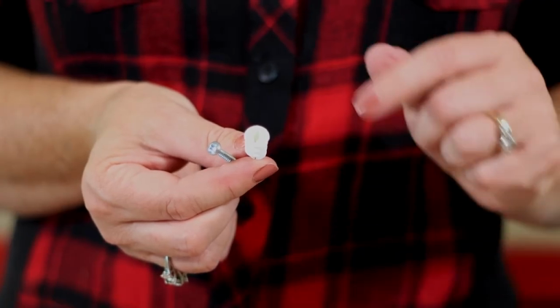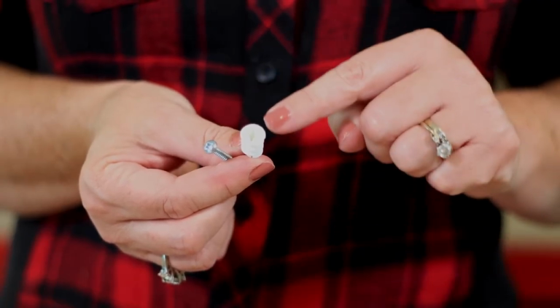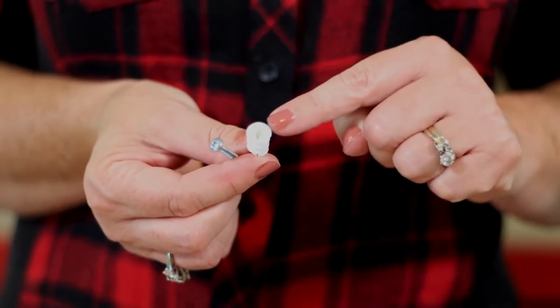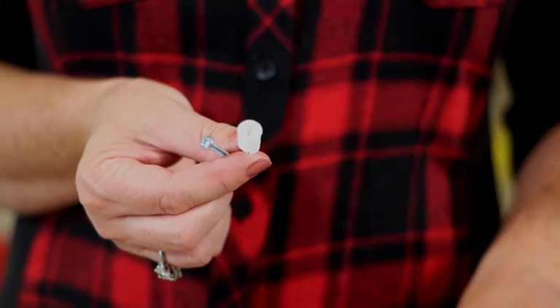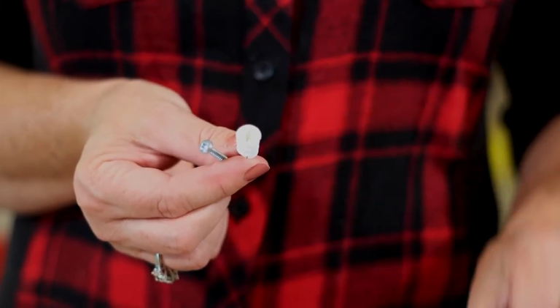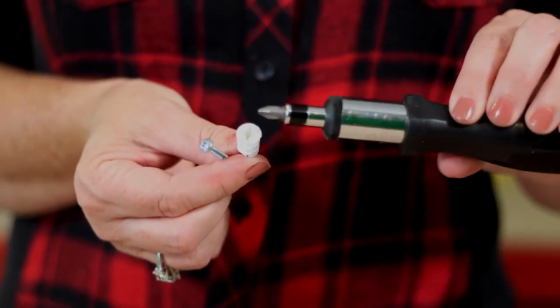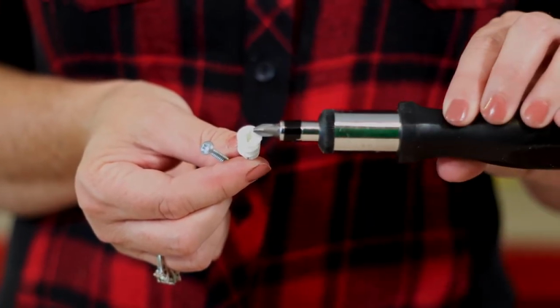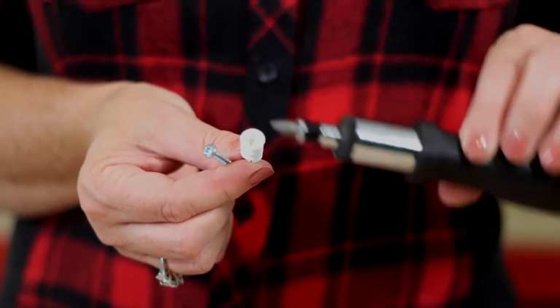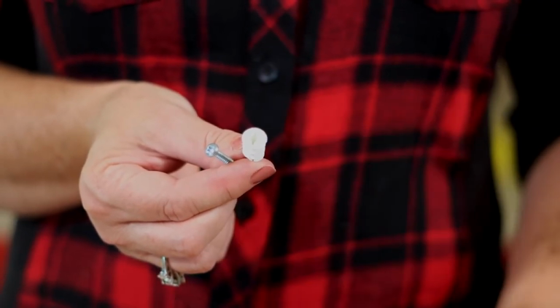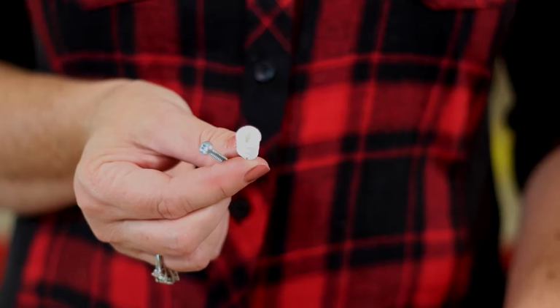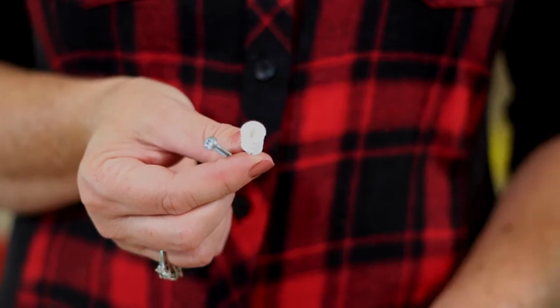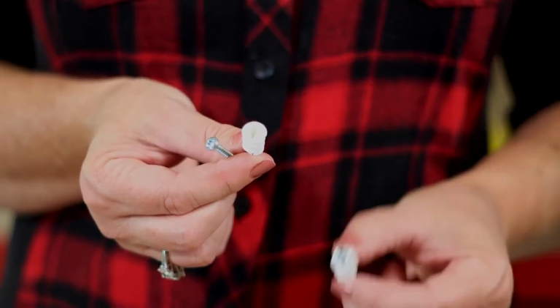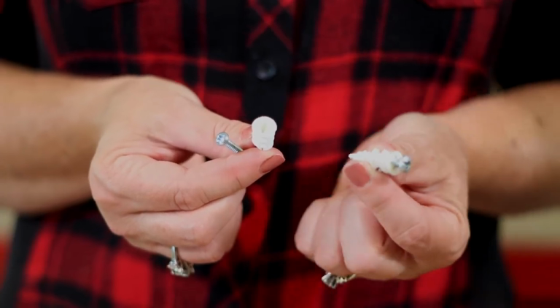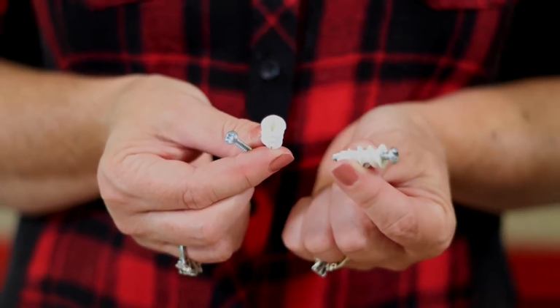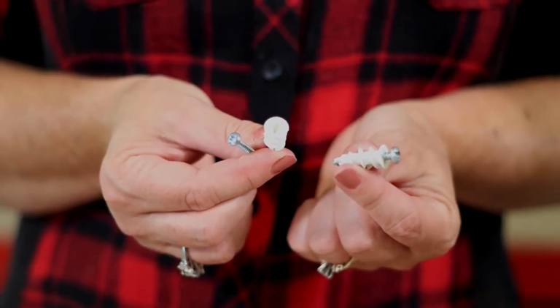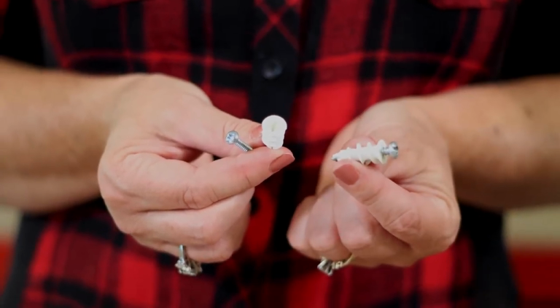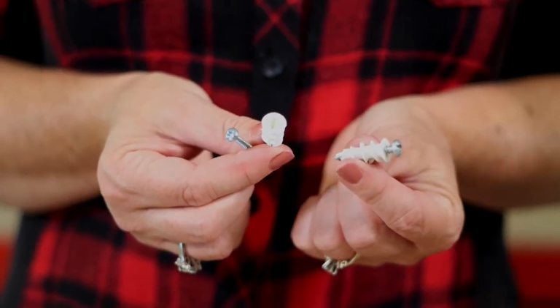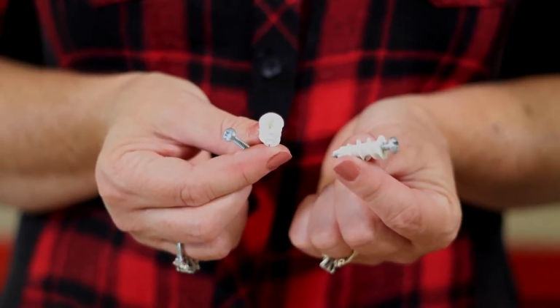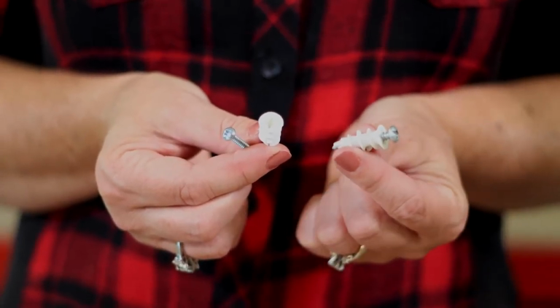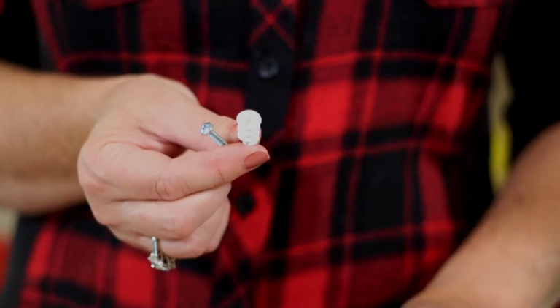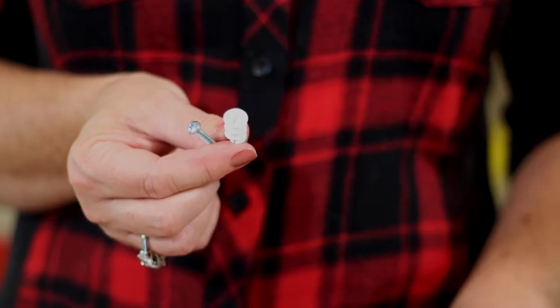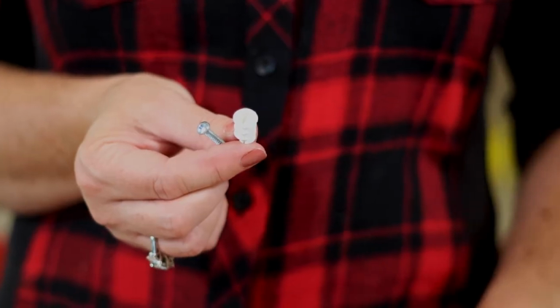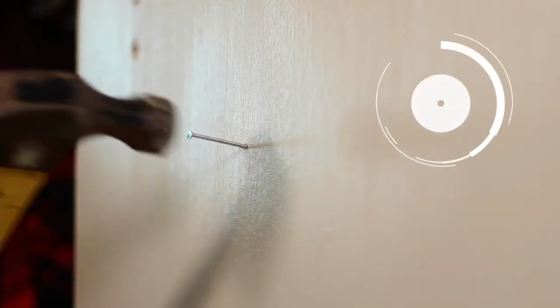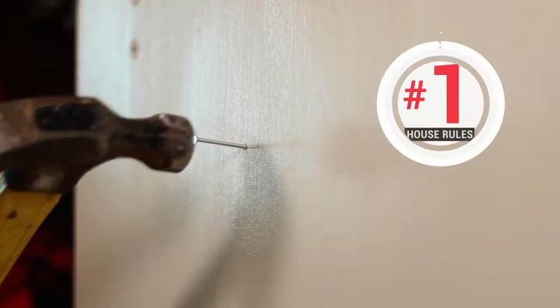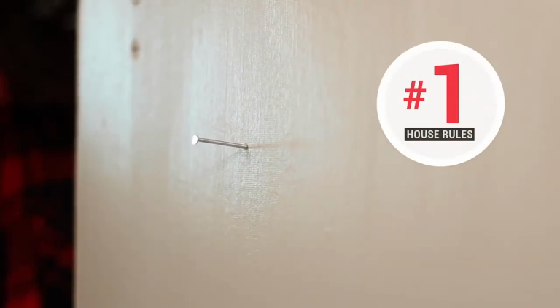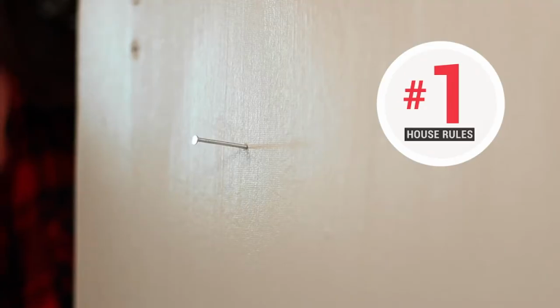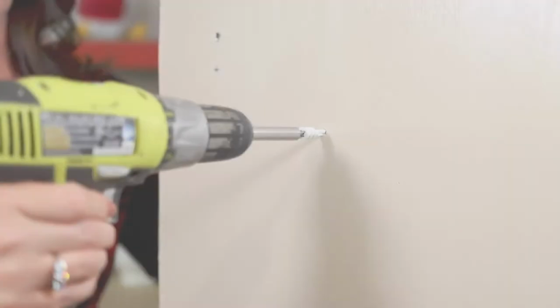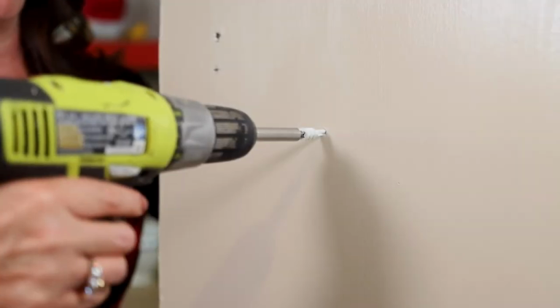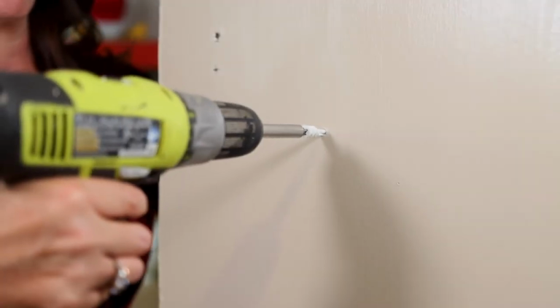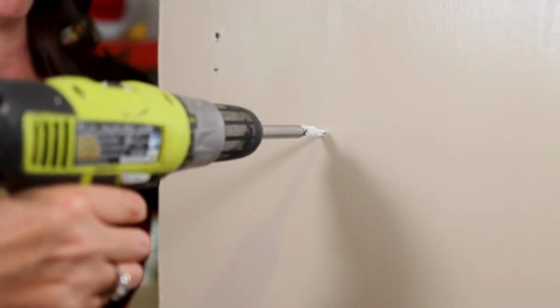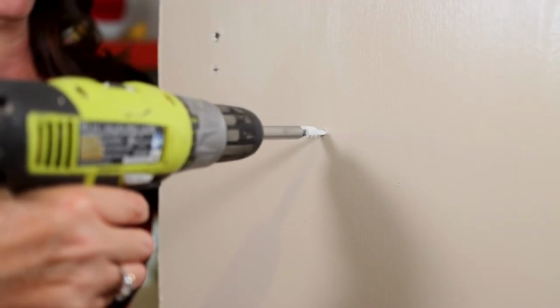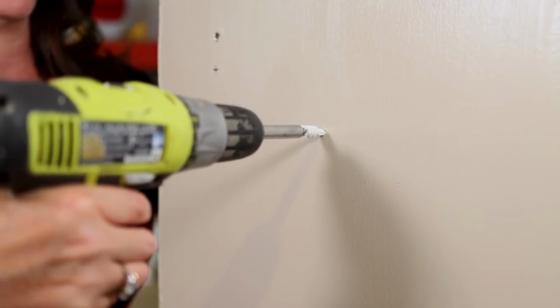There's a plastic anchor with a Phillips head opening that twists into place, and it has a coordinating screw. They are readily available at most home centers. First, make a starter hole using a drill driver or screwdriver.